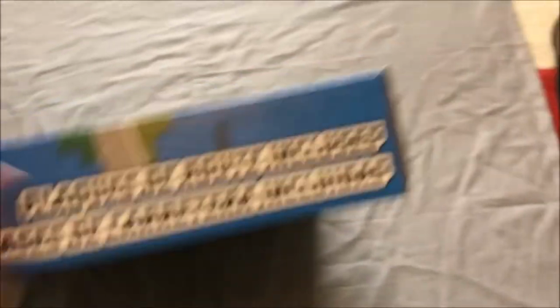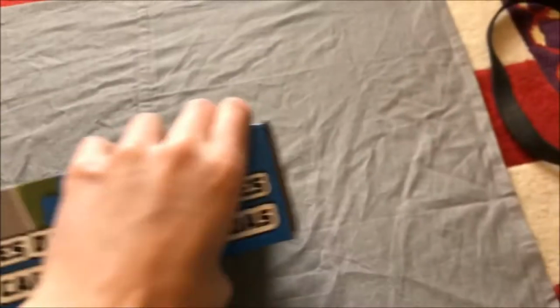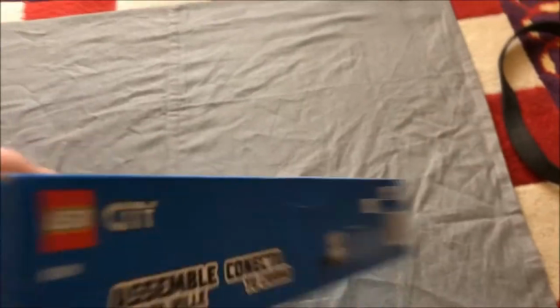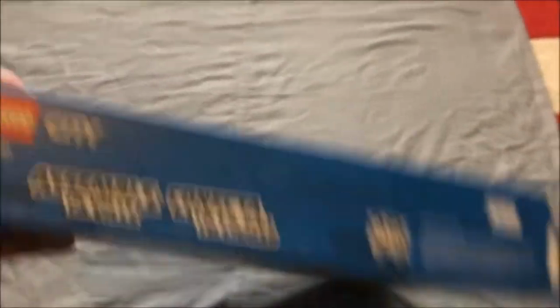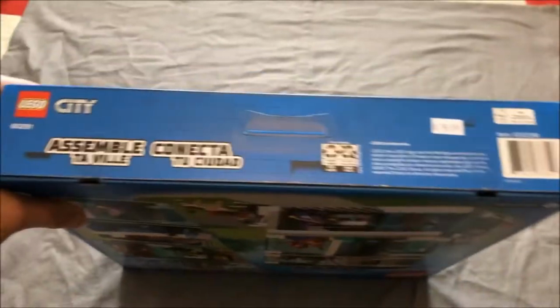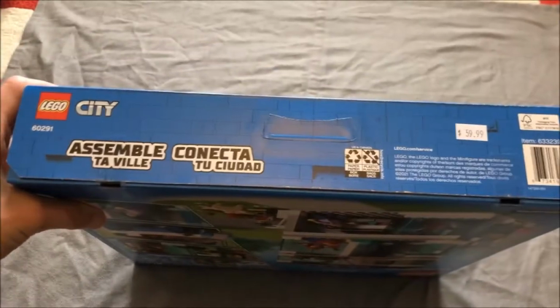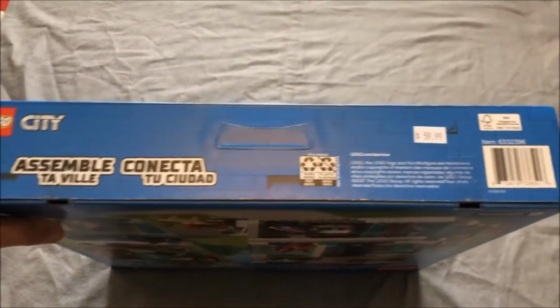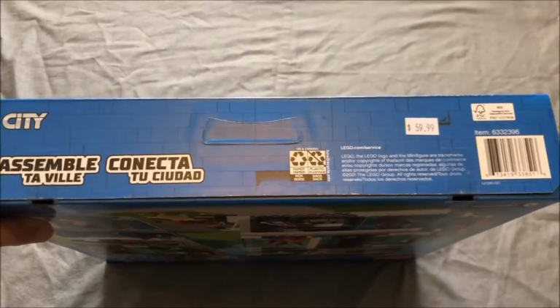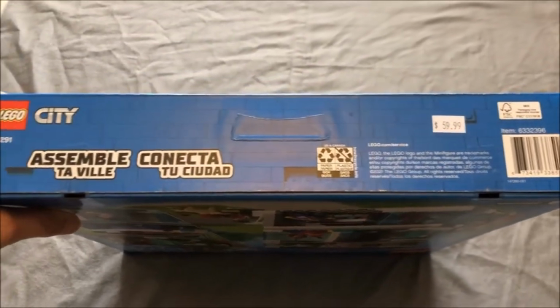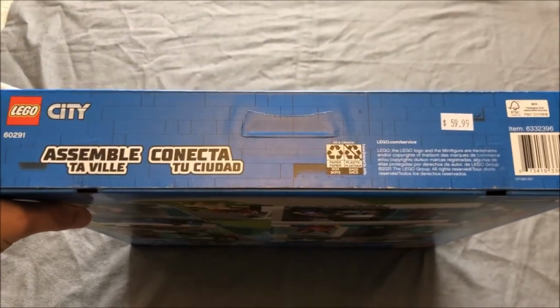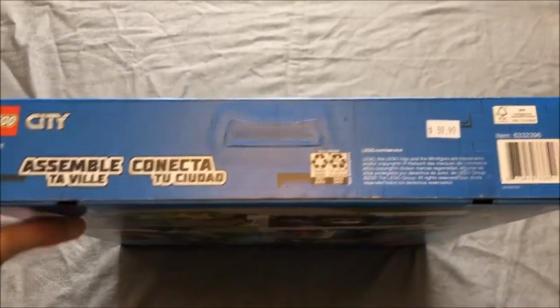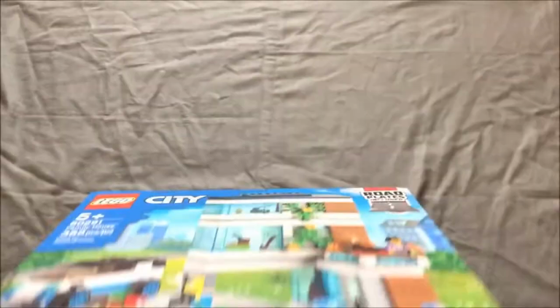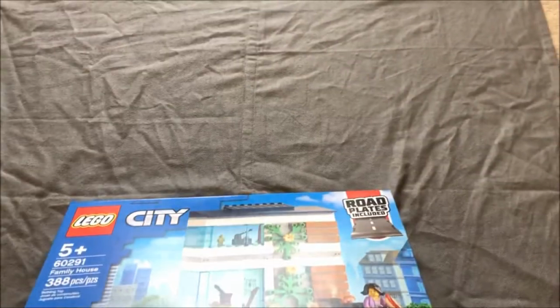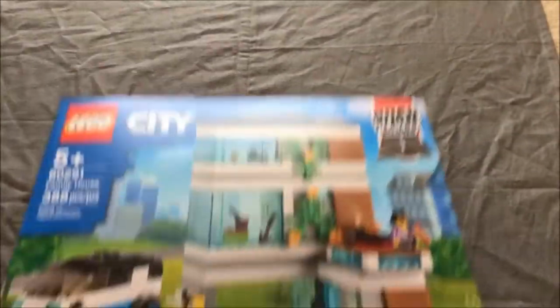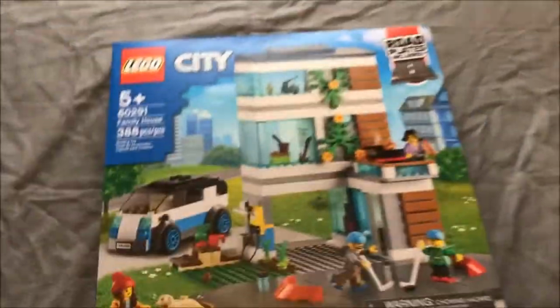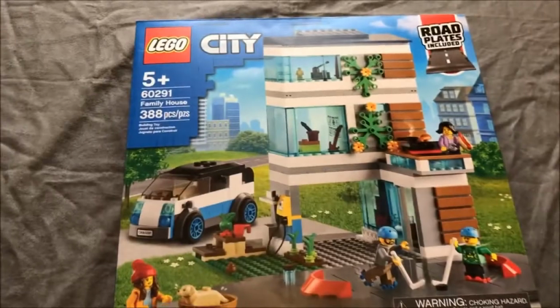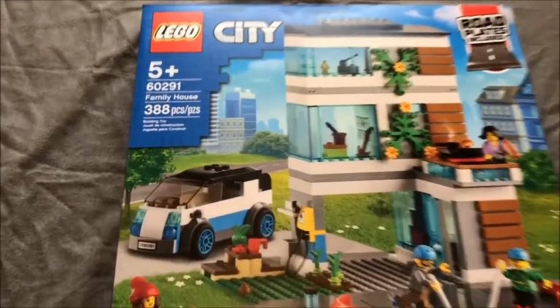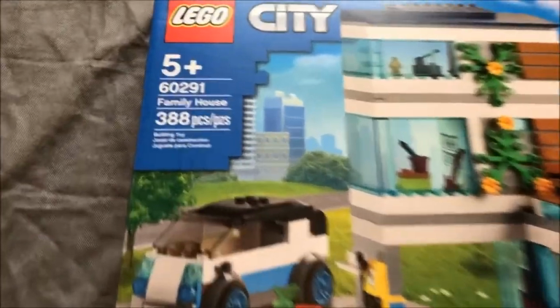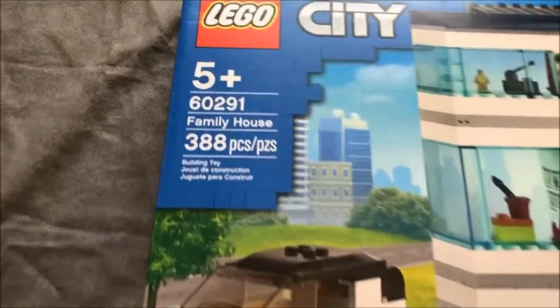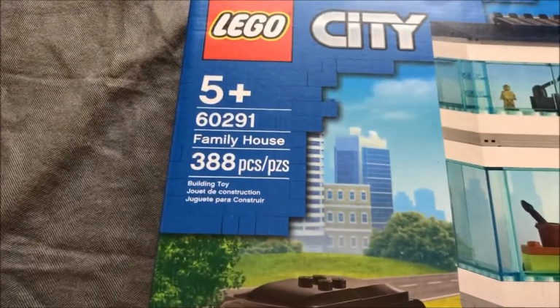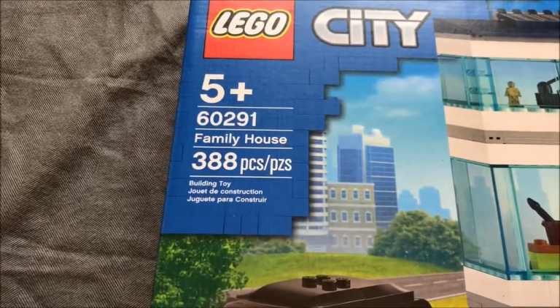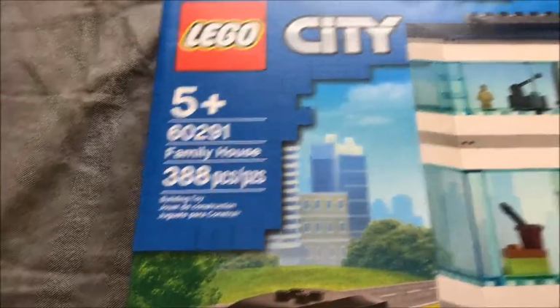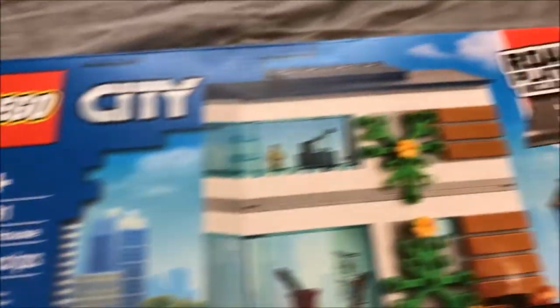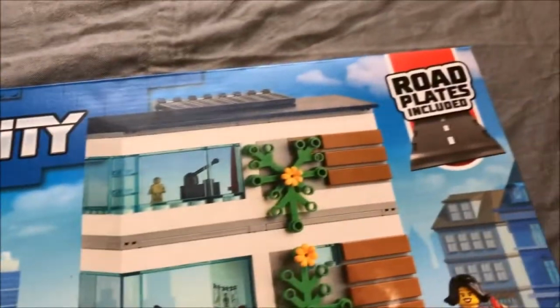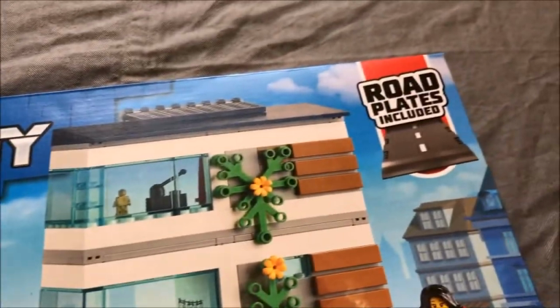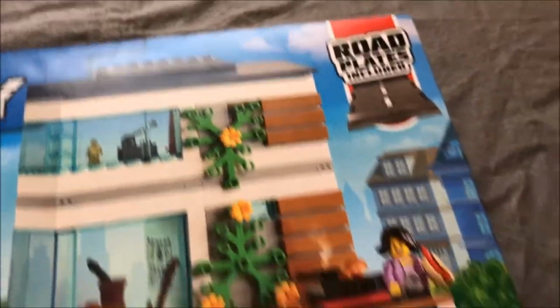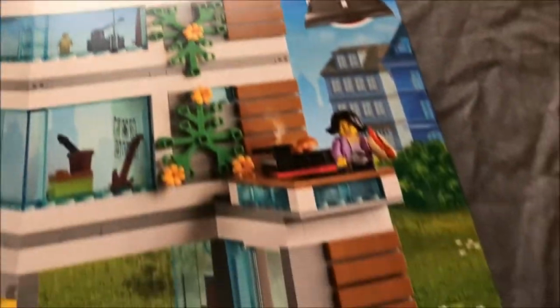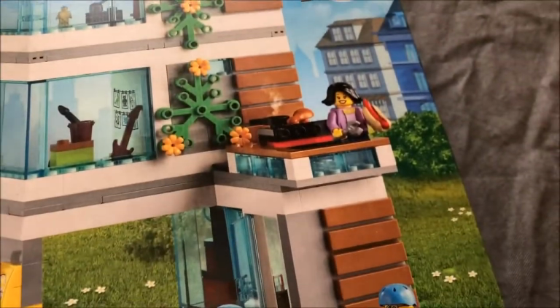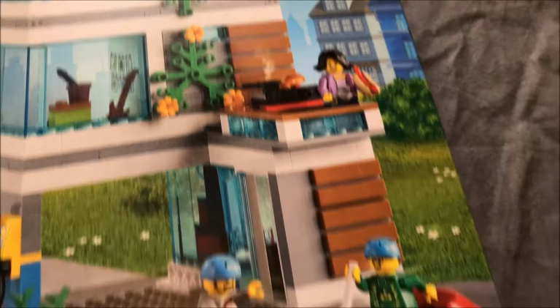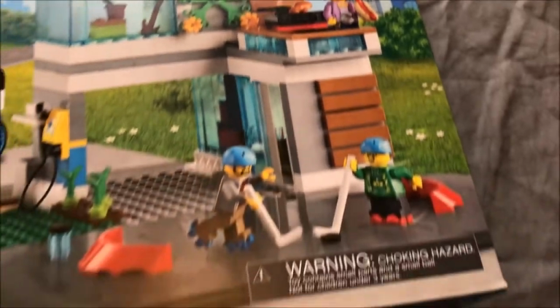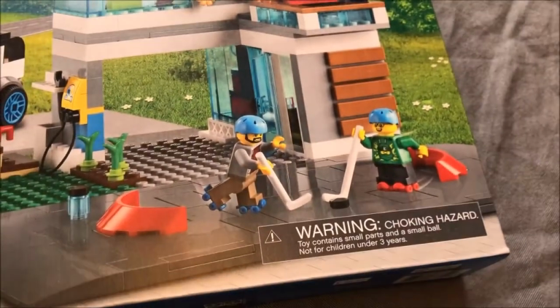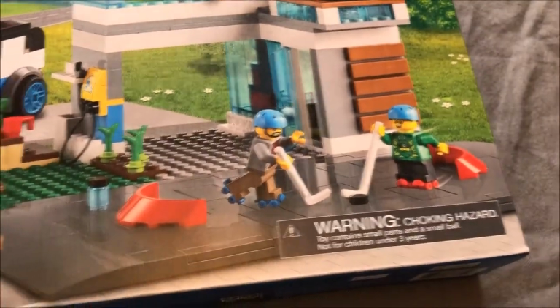While Build Together only works for a few sets right now, we naturally wanted to give it a try, and we purchased a copy of 60291 from a local store.